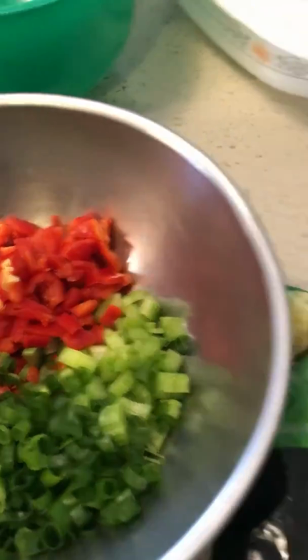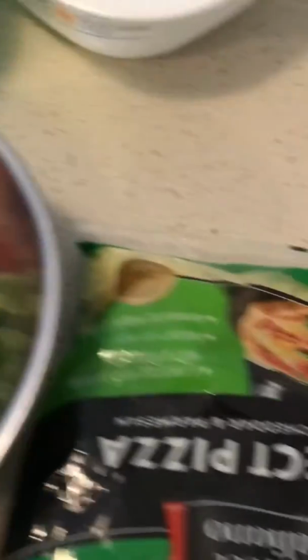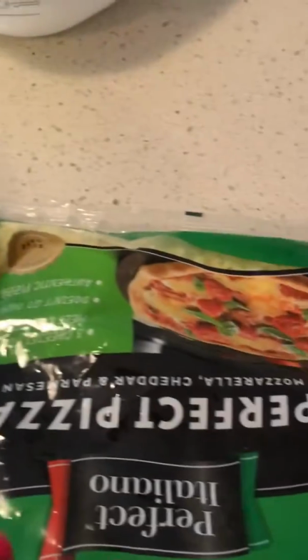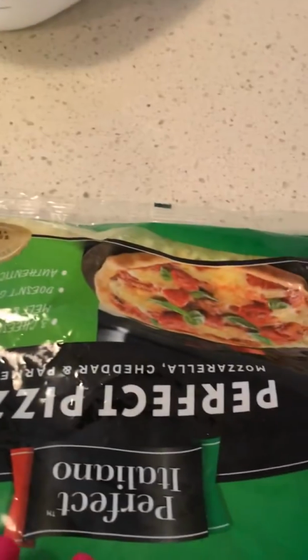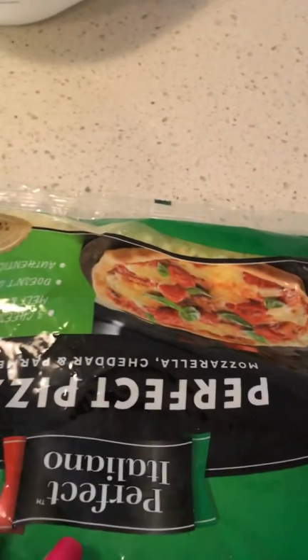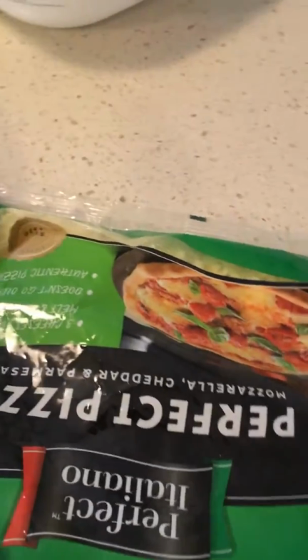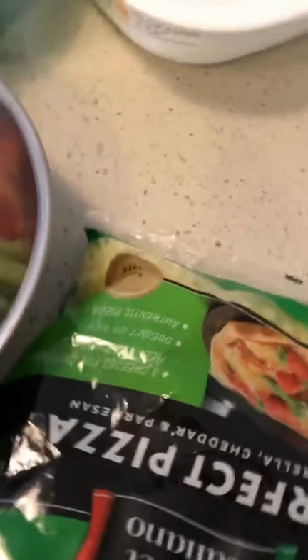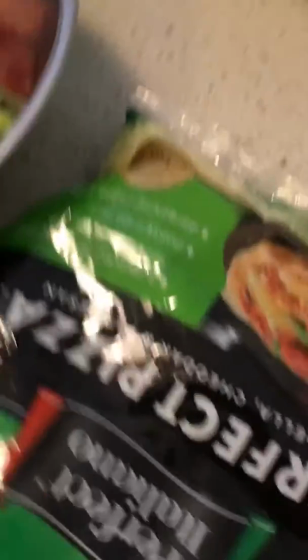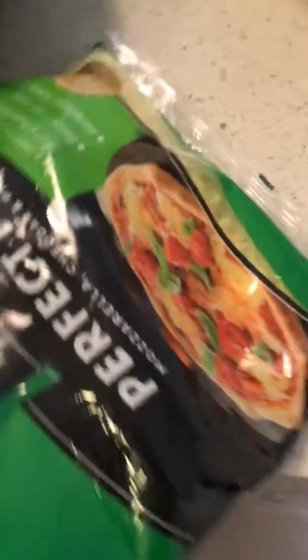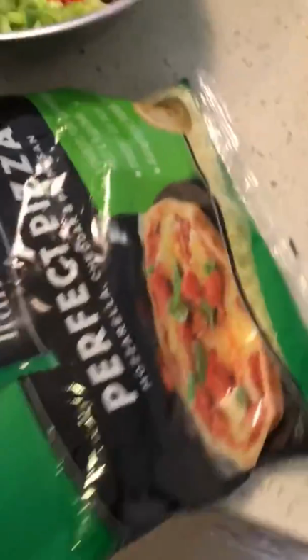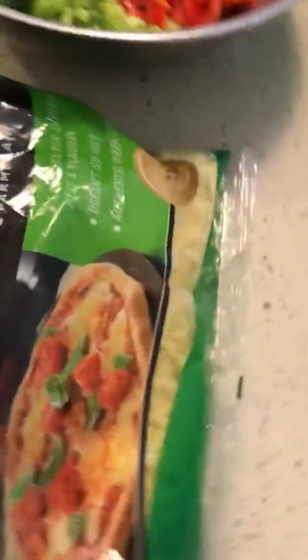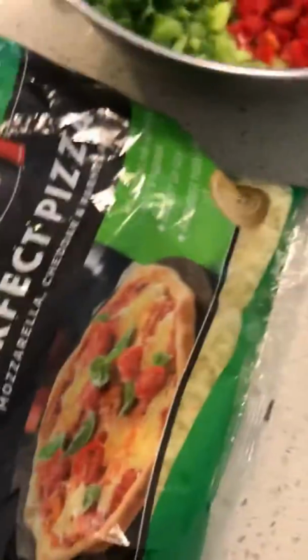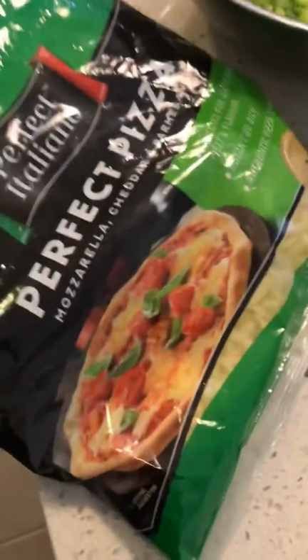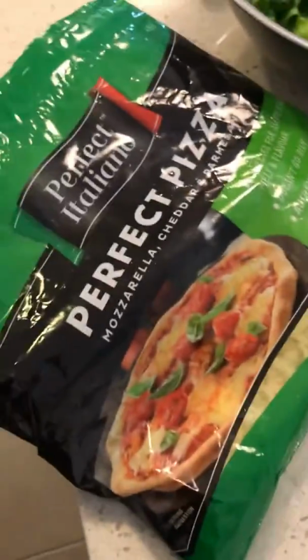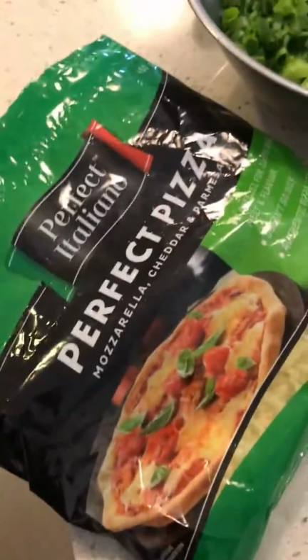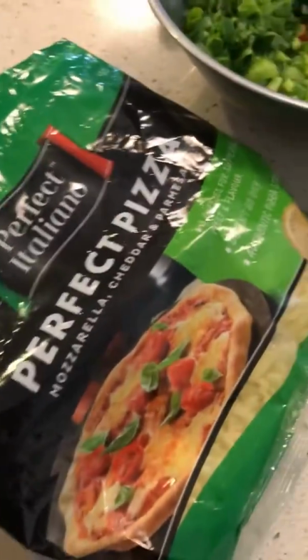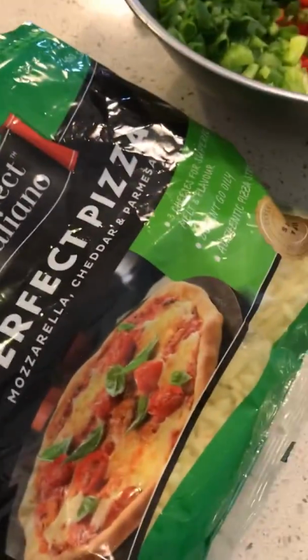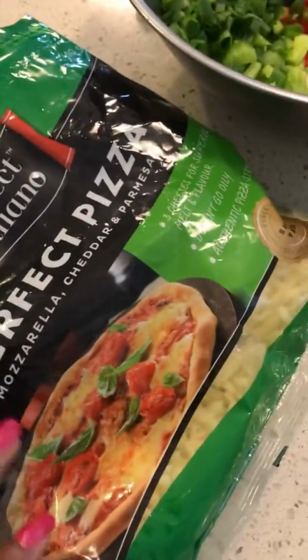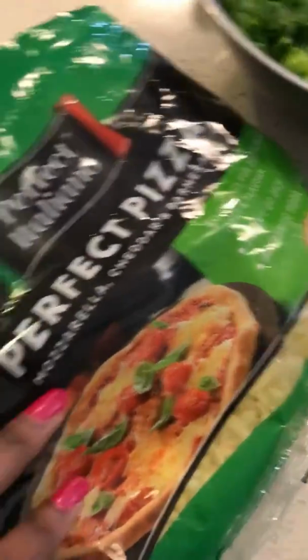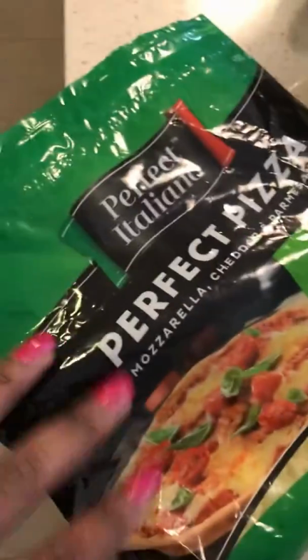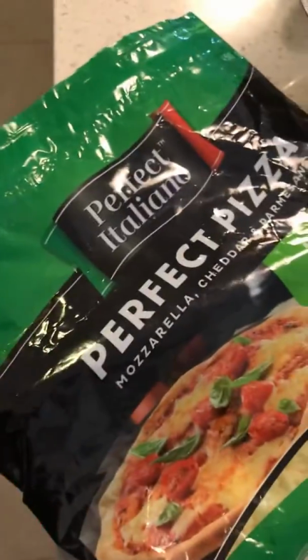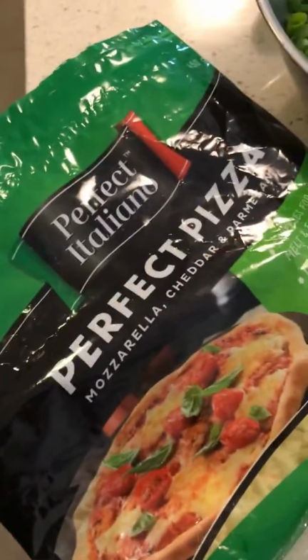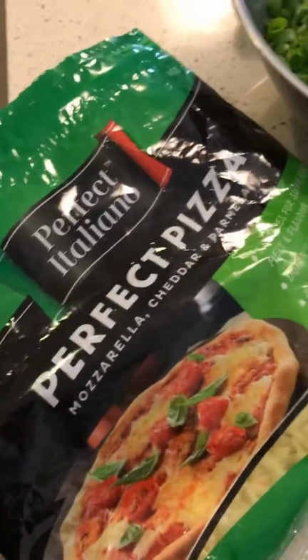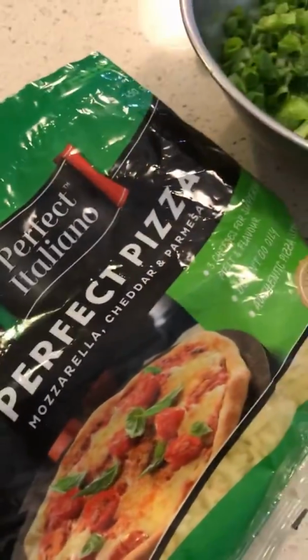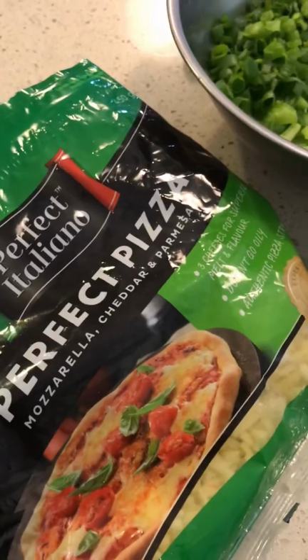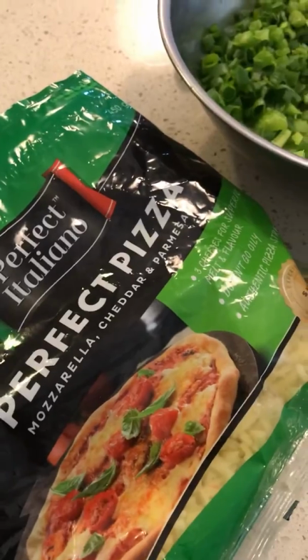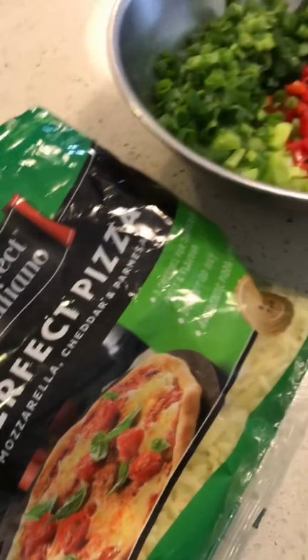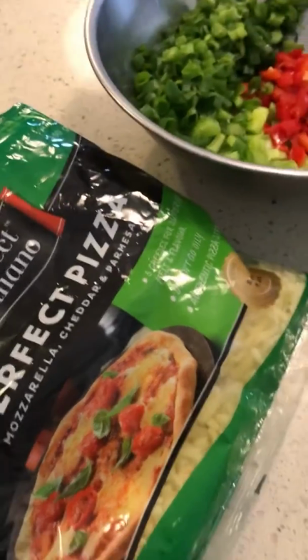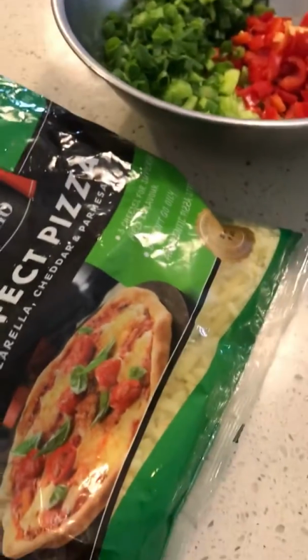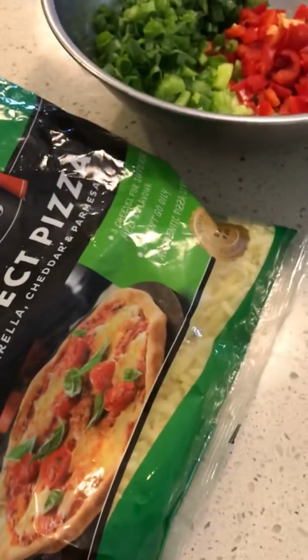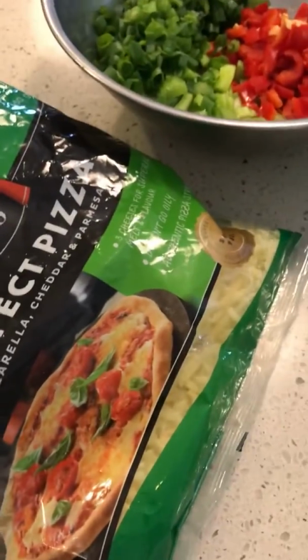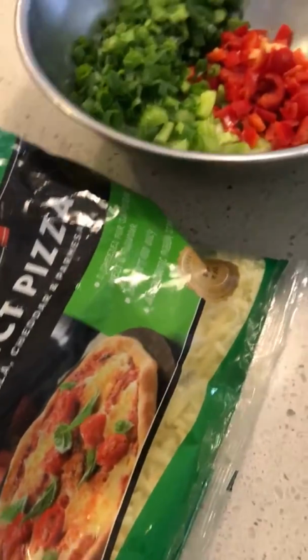And also some cheese. You can use any type of cheese — like shredded. But I like this one, so it can be anything.